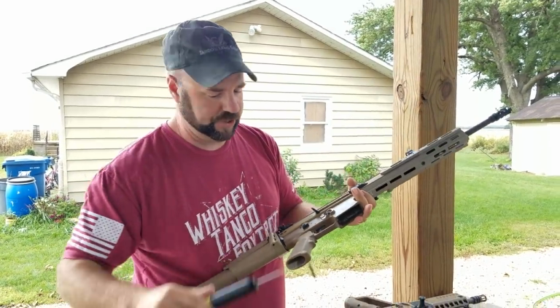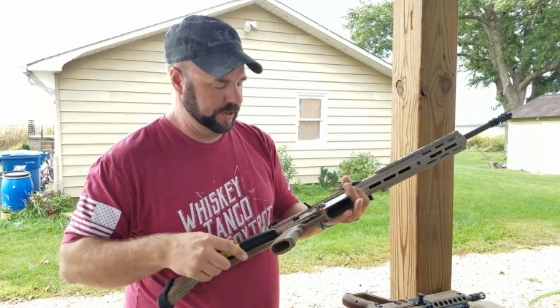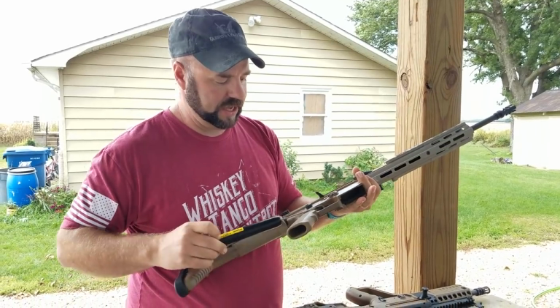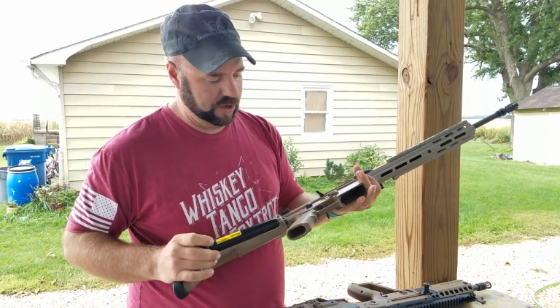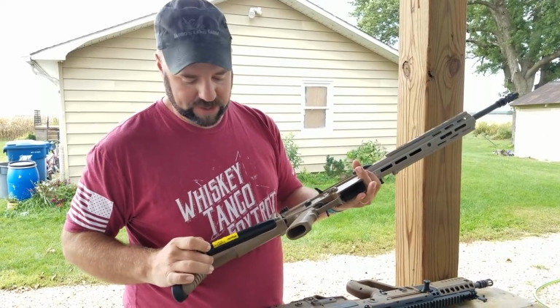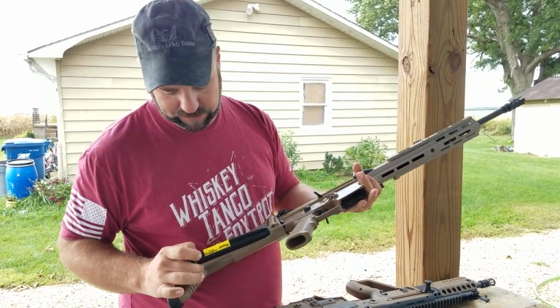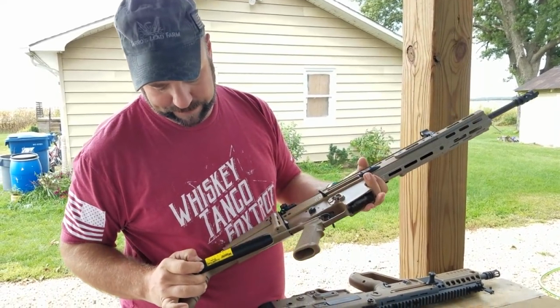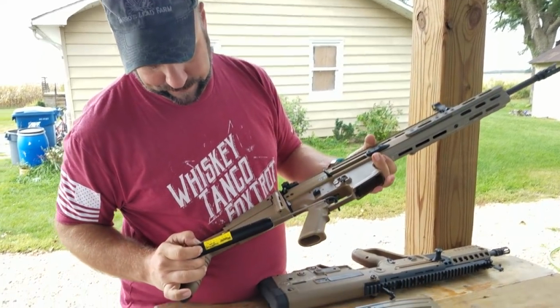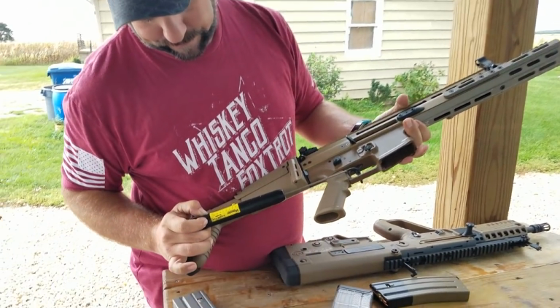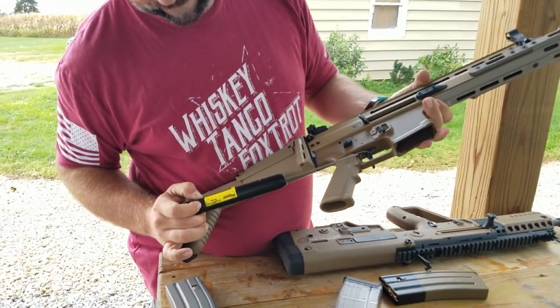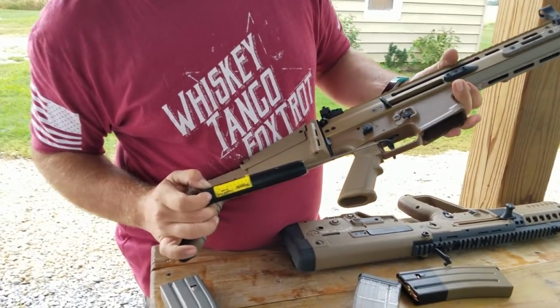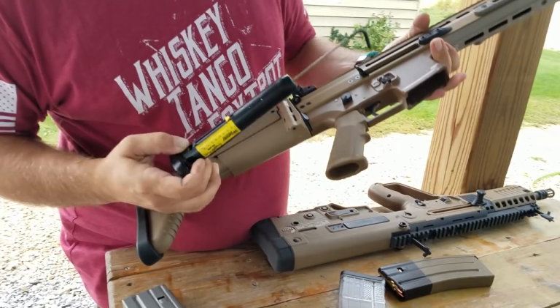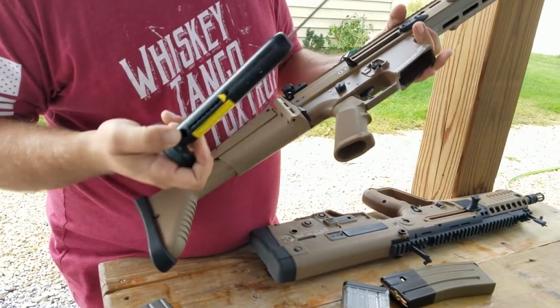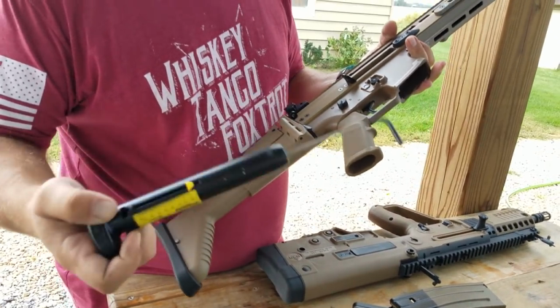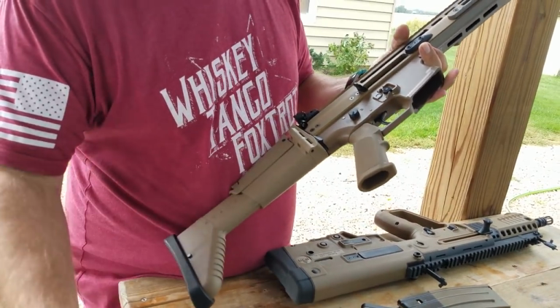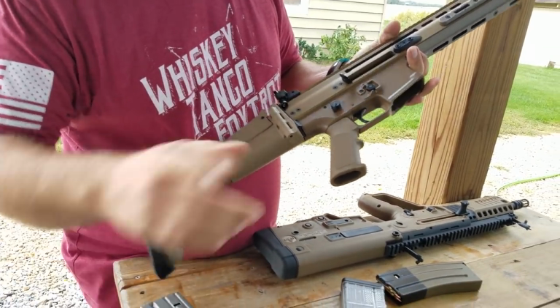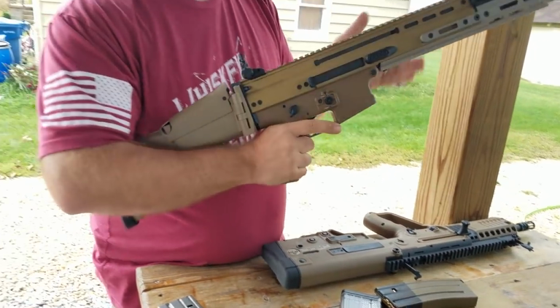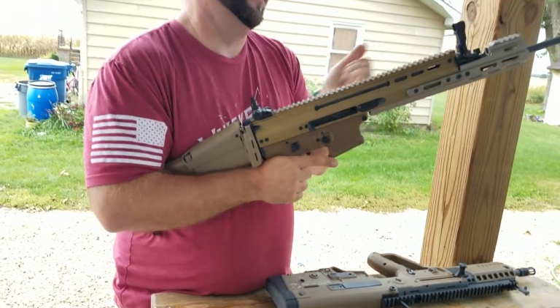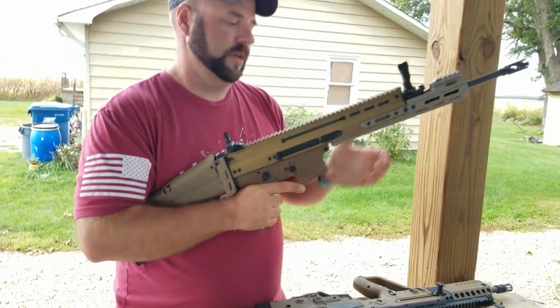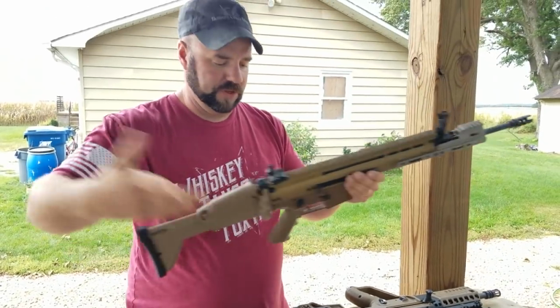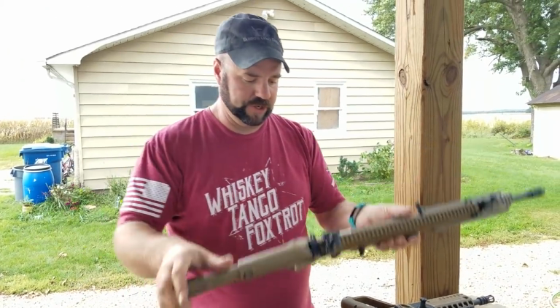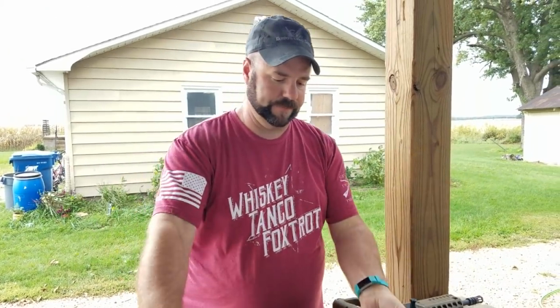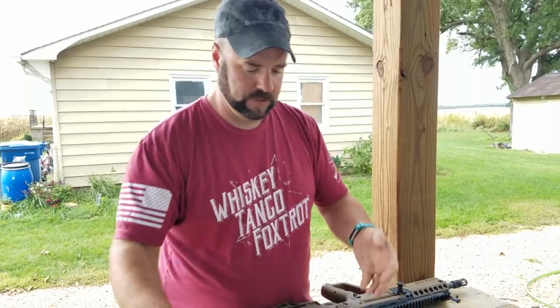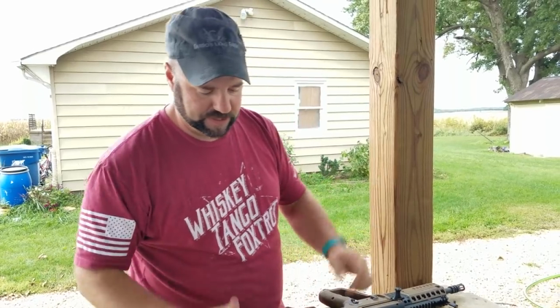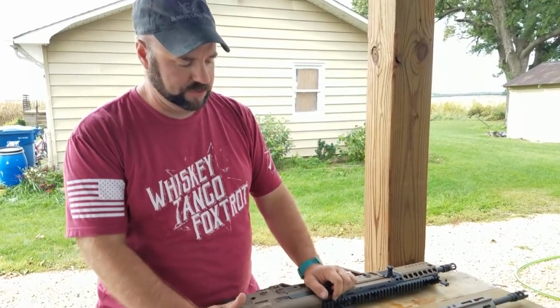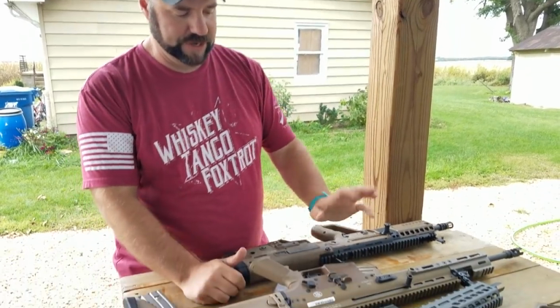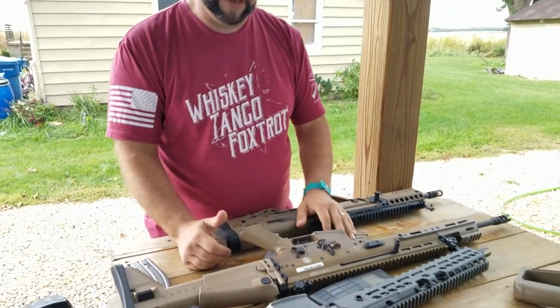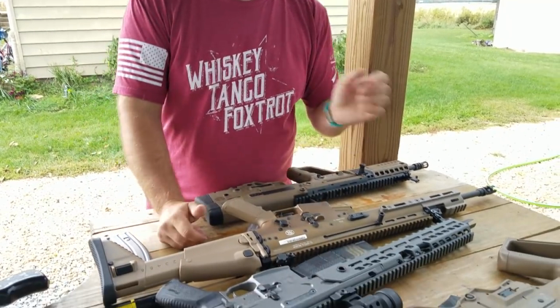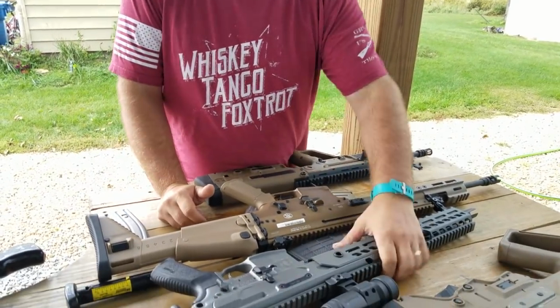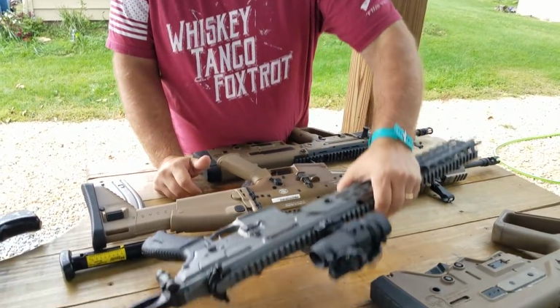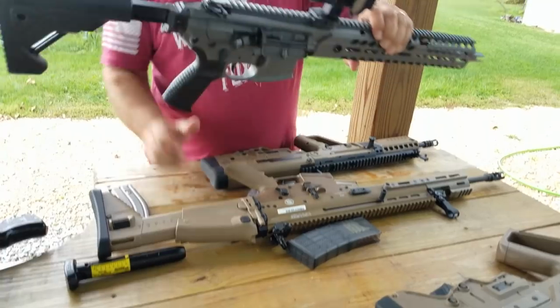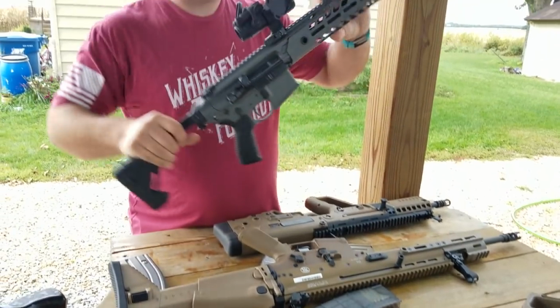For the SCAR trigger, it's got a pretty okay trigger. It maxes out the gauge, so it's somewhere over eight pounds. Not terrible. Takes regular AR magazines and it's a decently accurate gun.